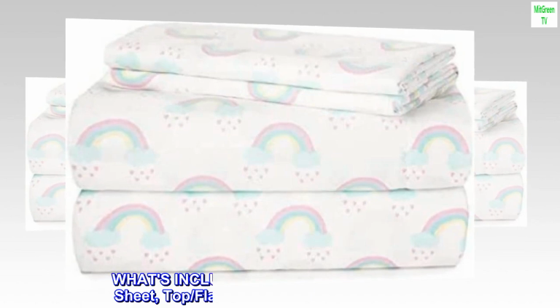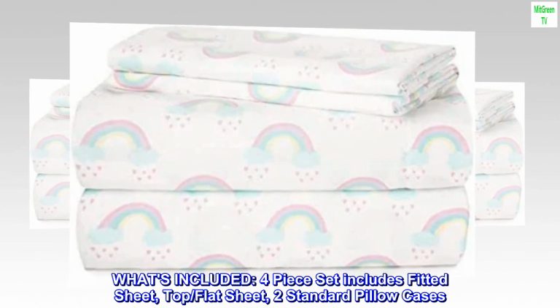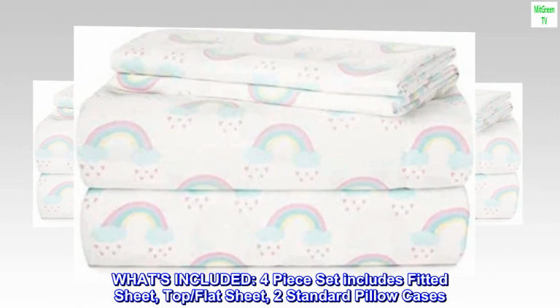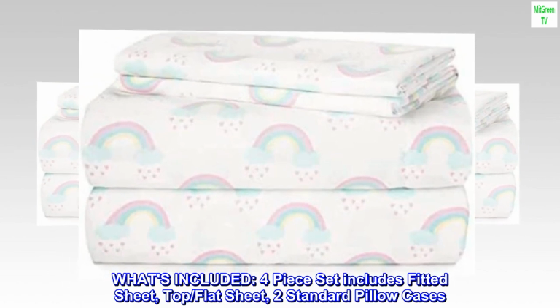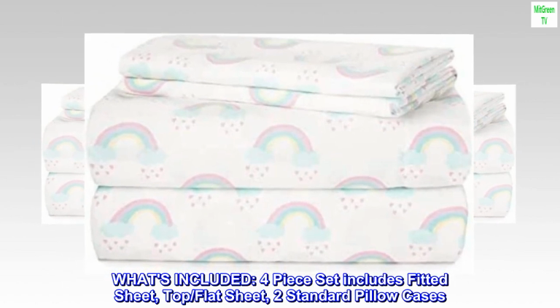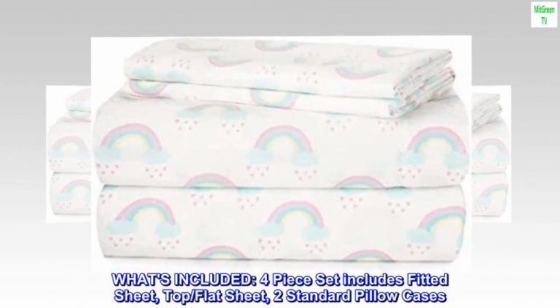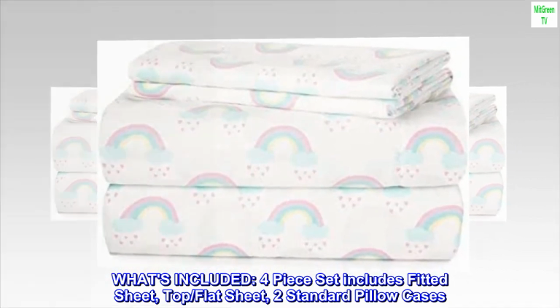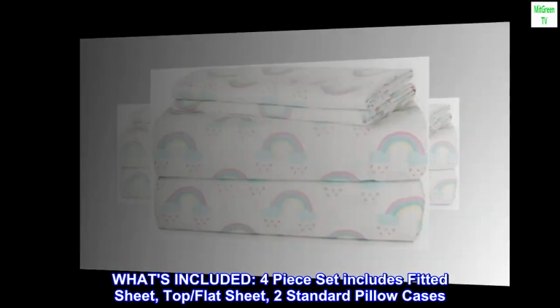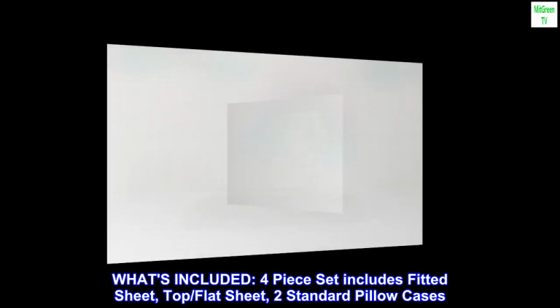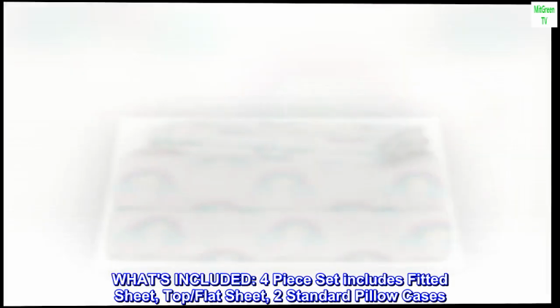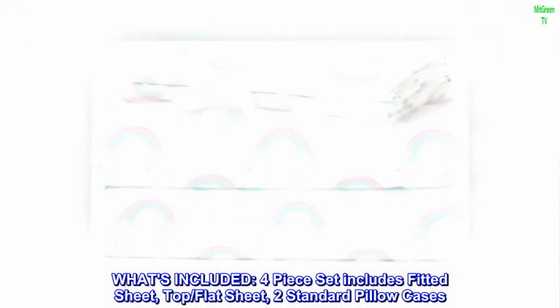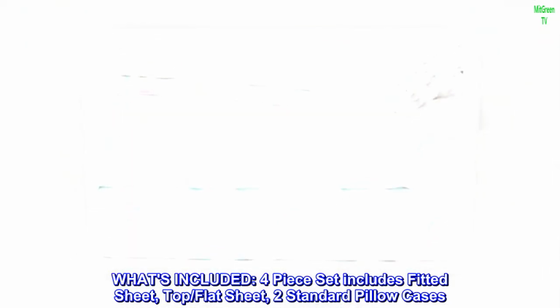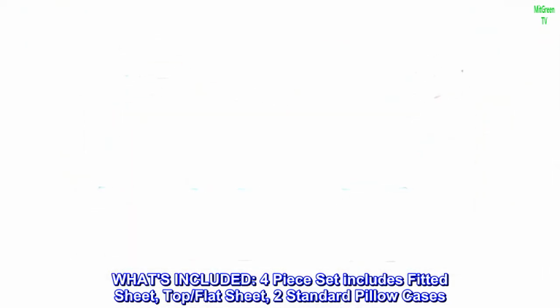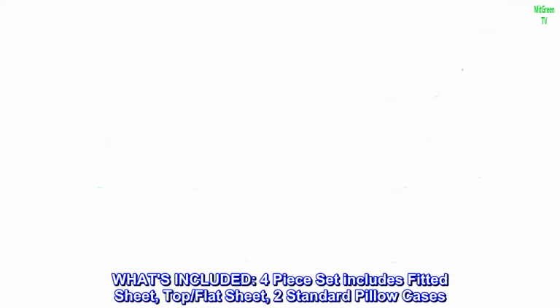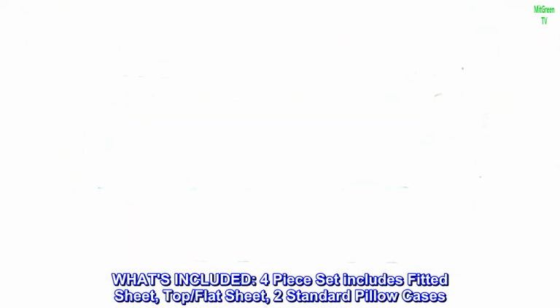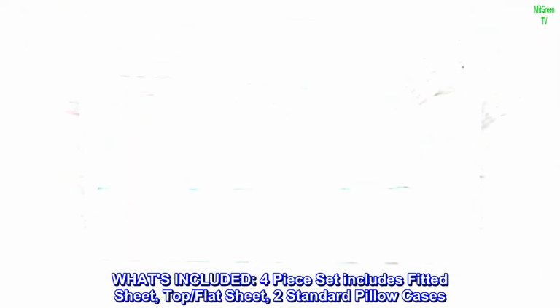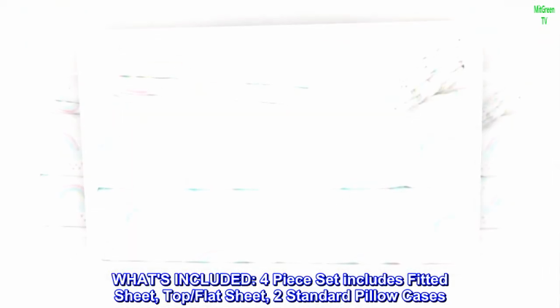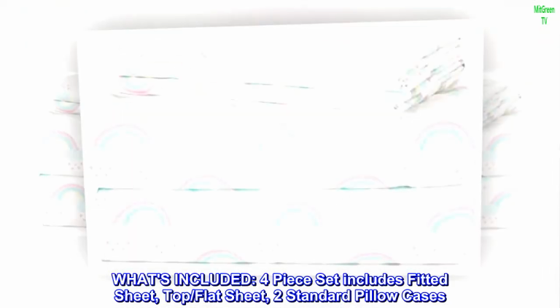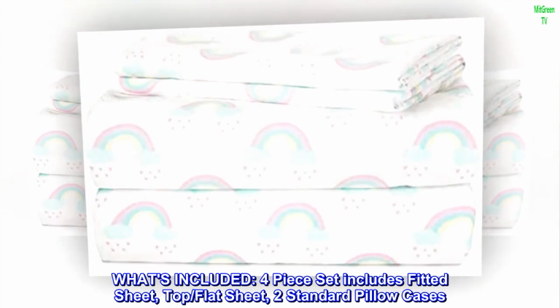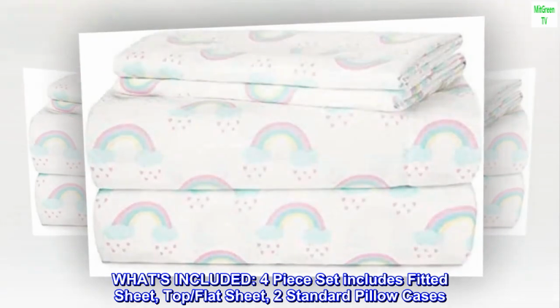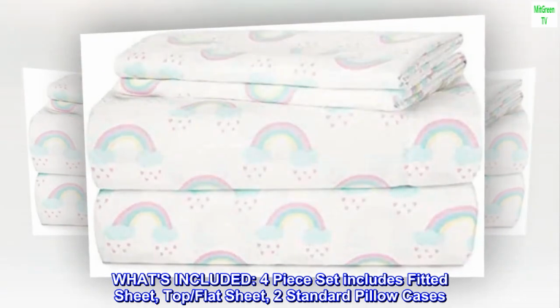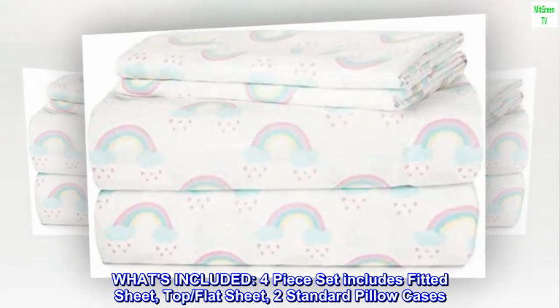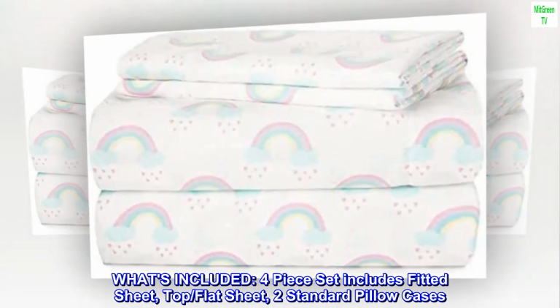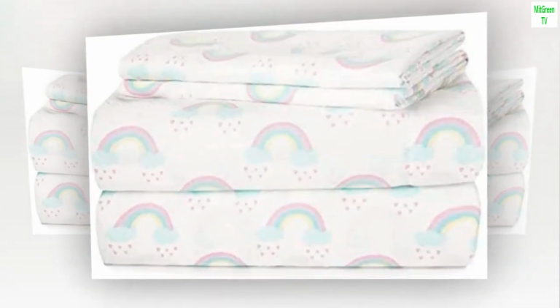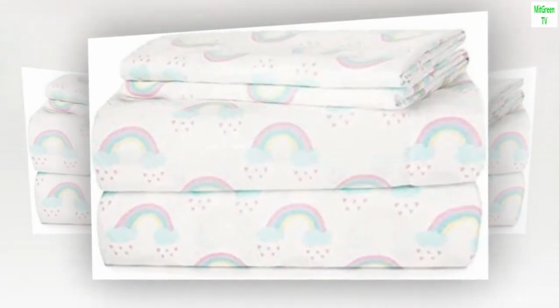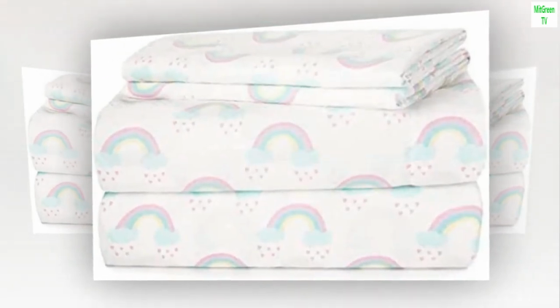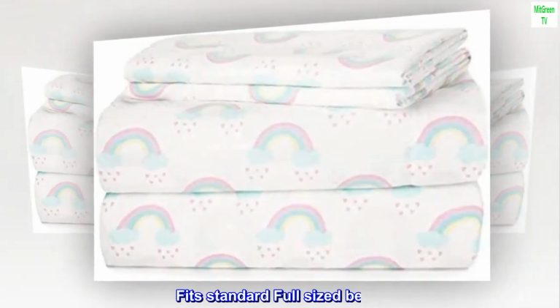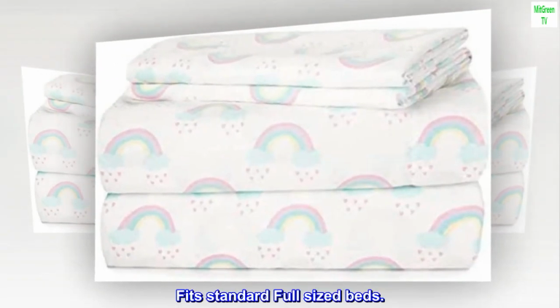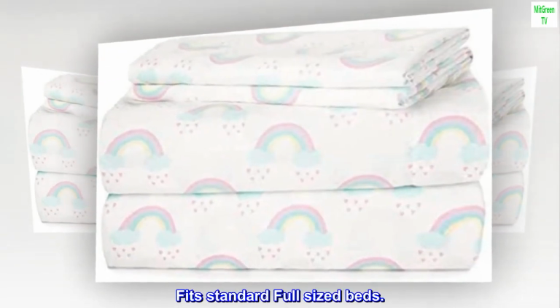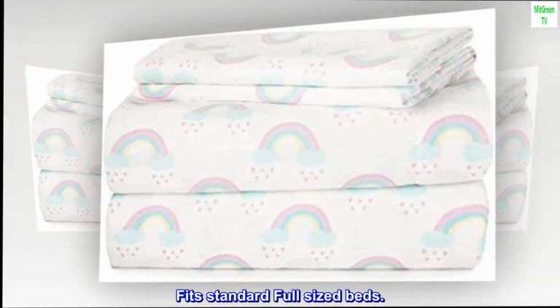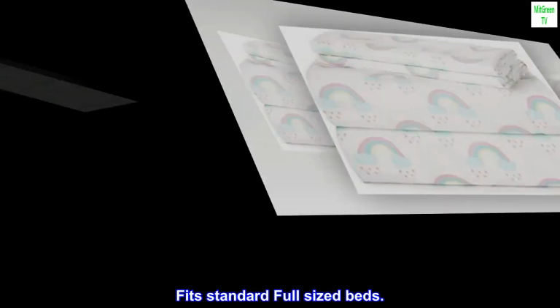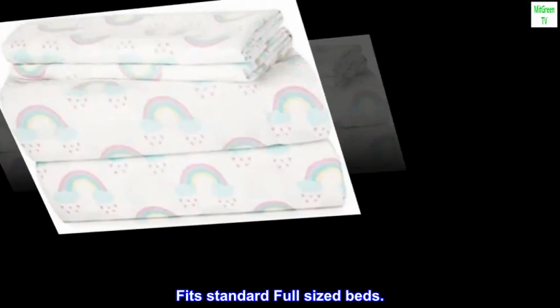What's included: 4-piece set includes fitted sheet, top/flat sheet, and two standard pillowcases. Fits standard and full-sized beds.